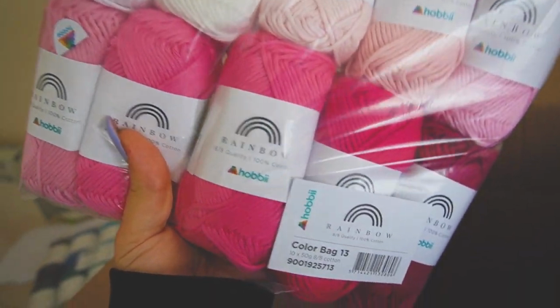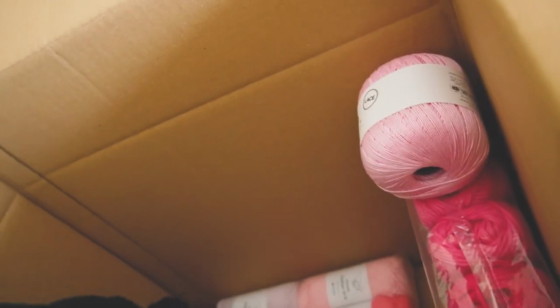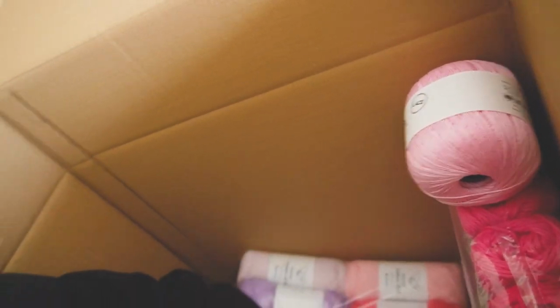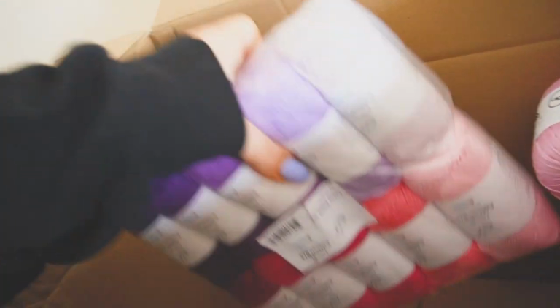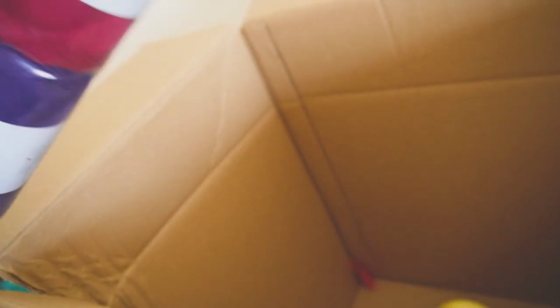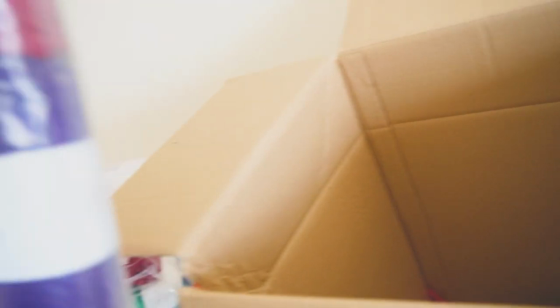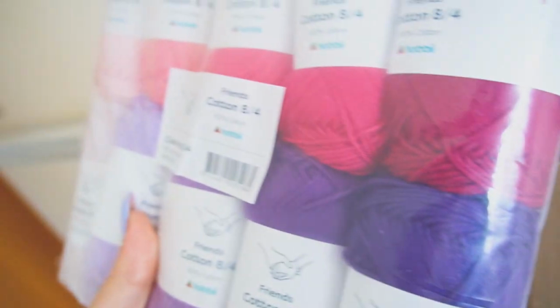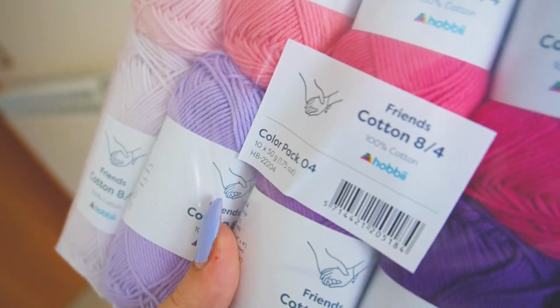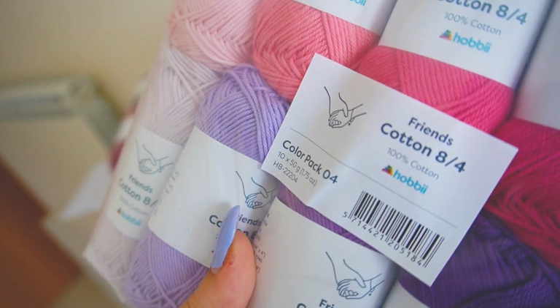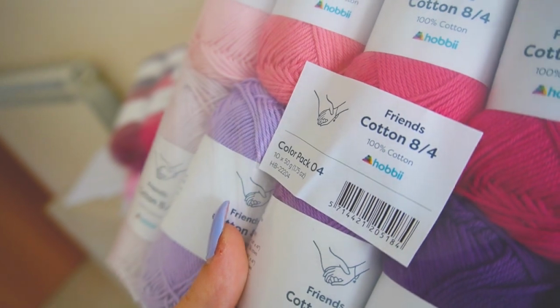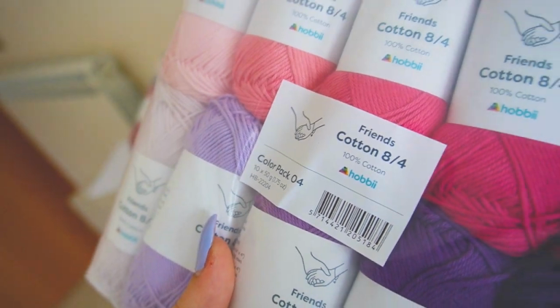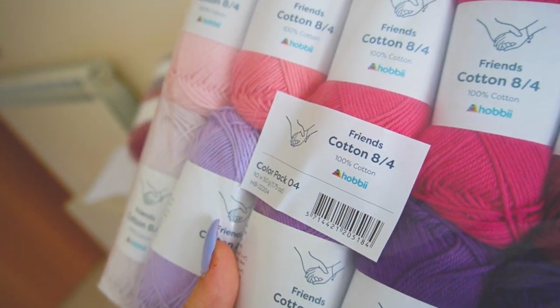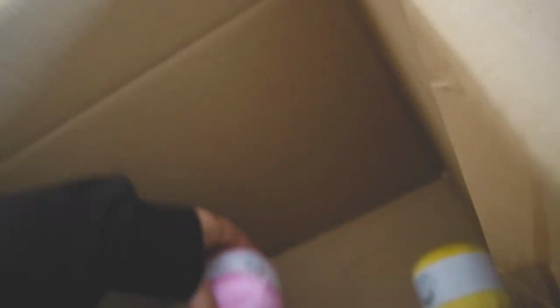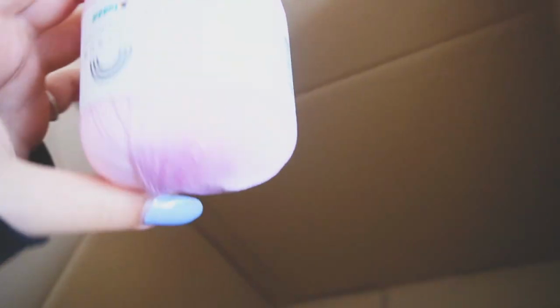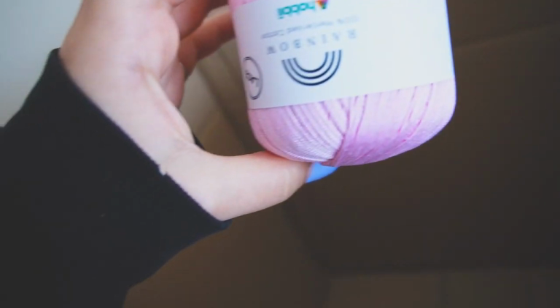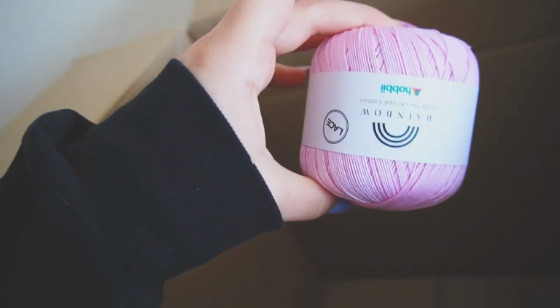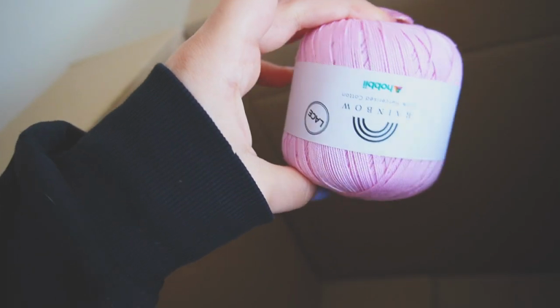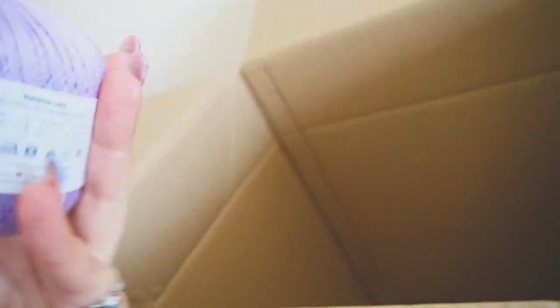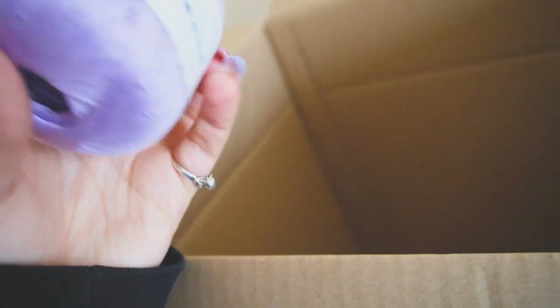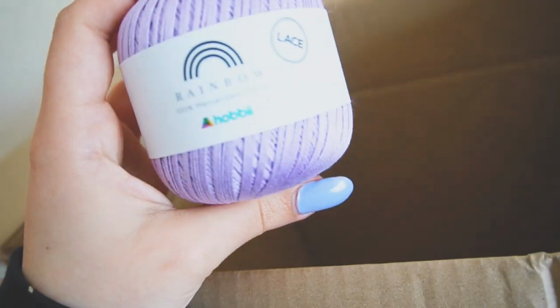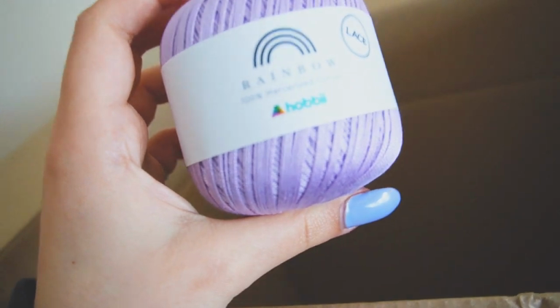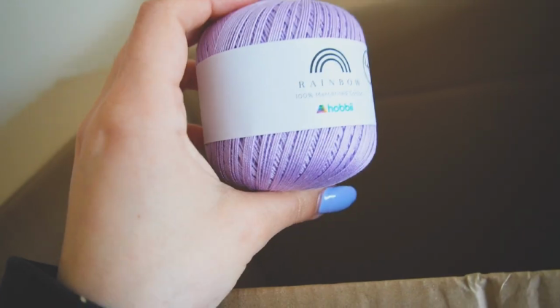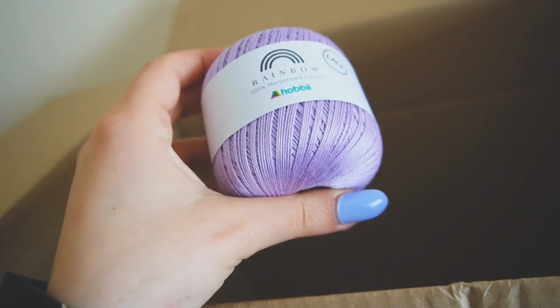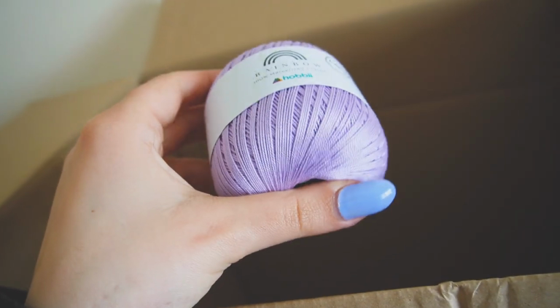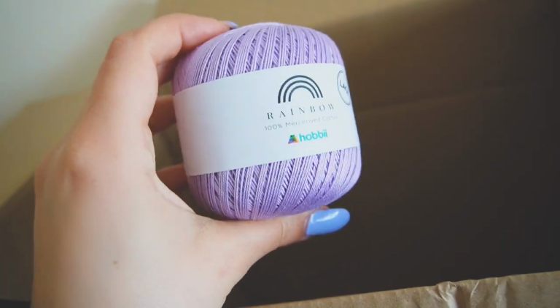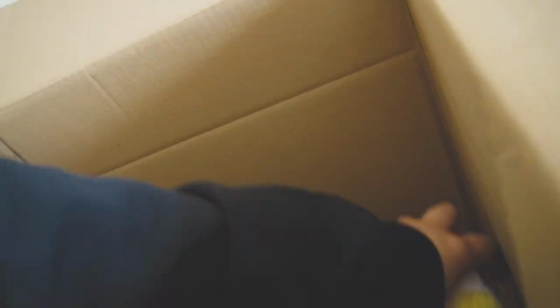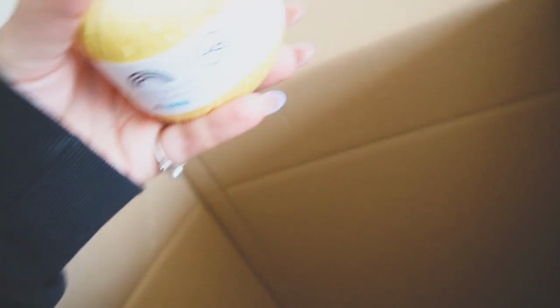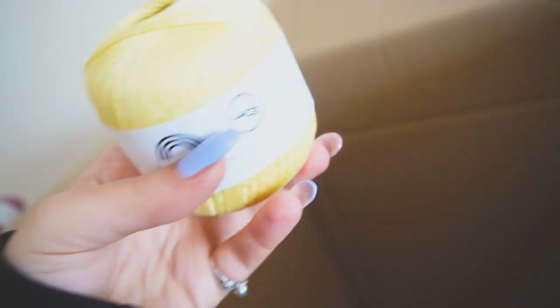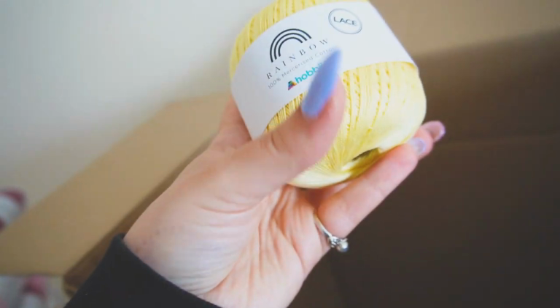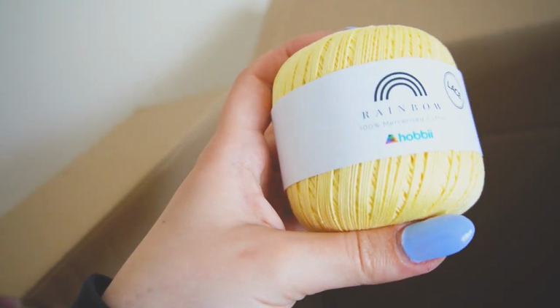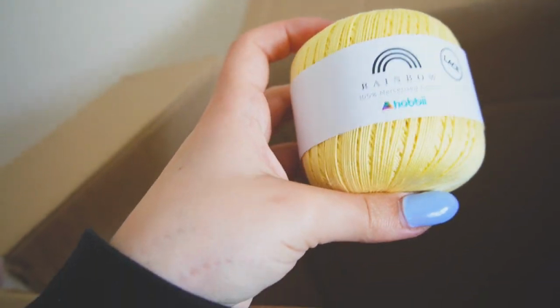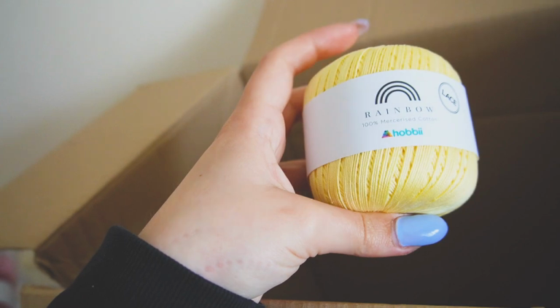Then let's go to the final pack — pinkish and violet color. I also bought this lace in pink, violet, and yellow for another project I will show you soon.